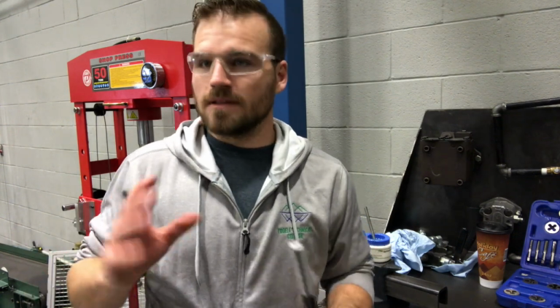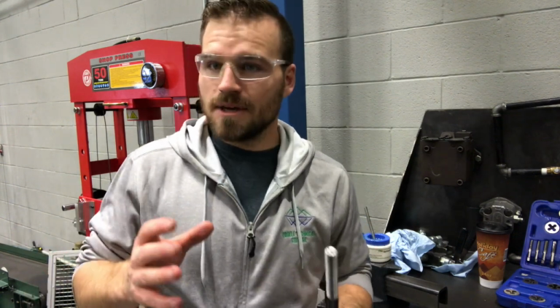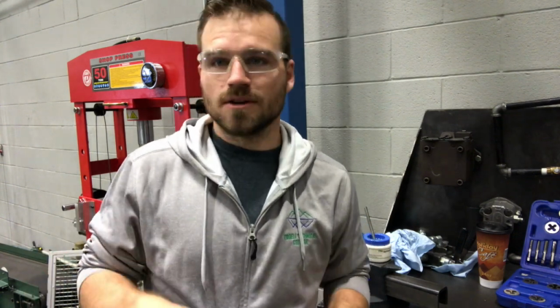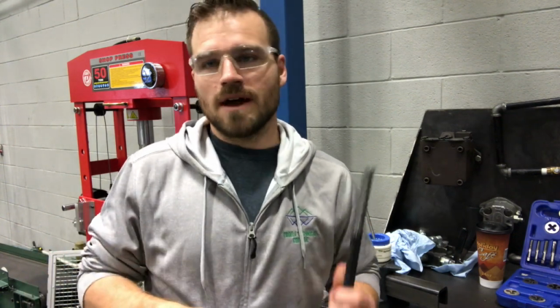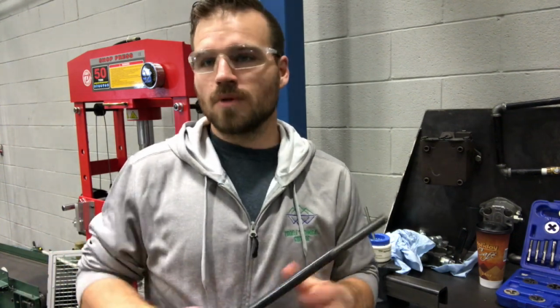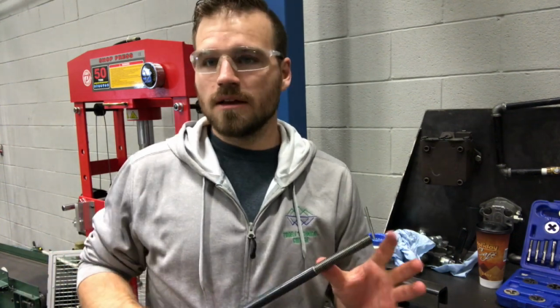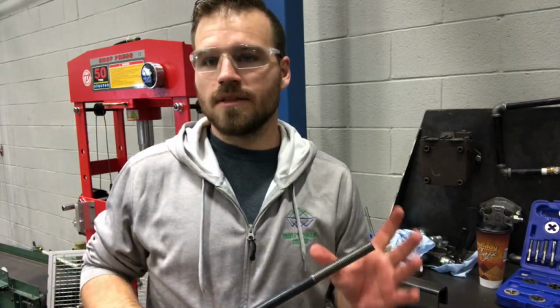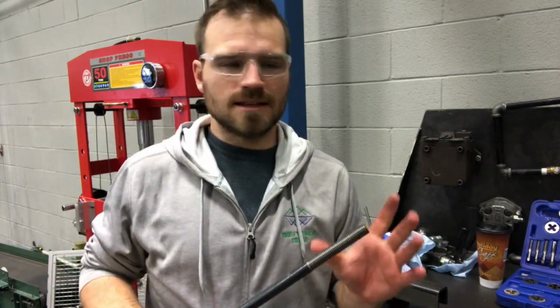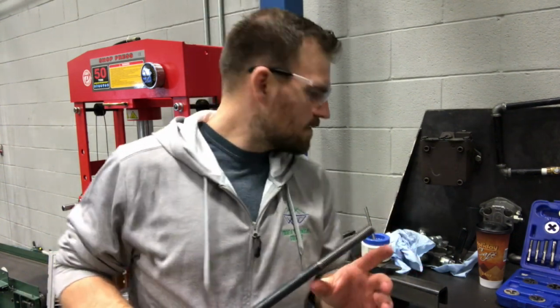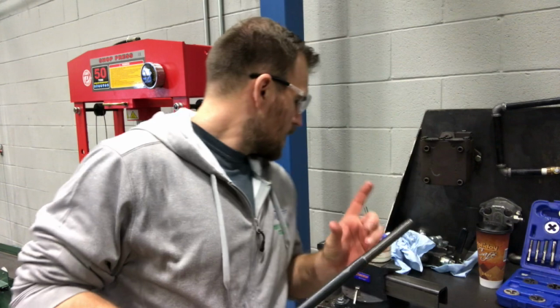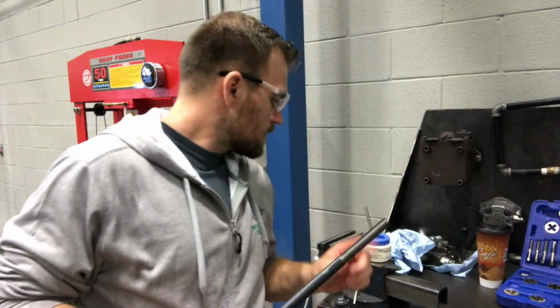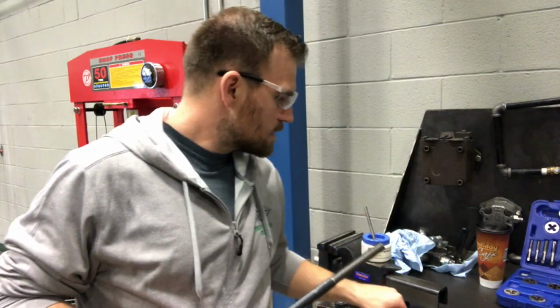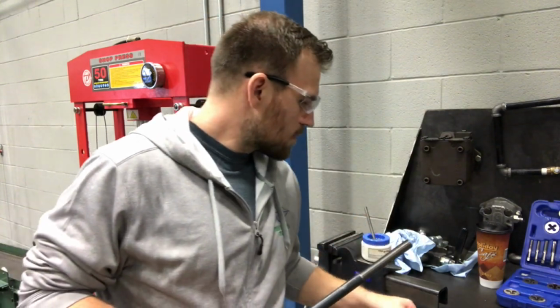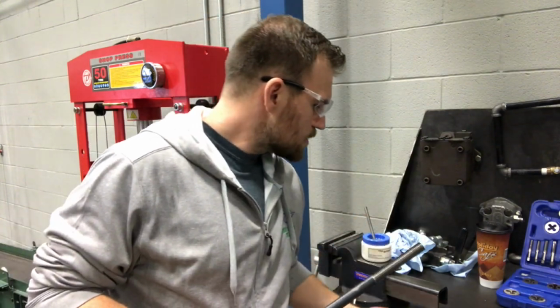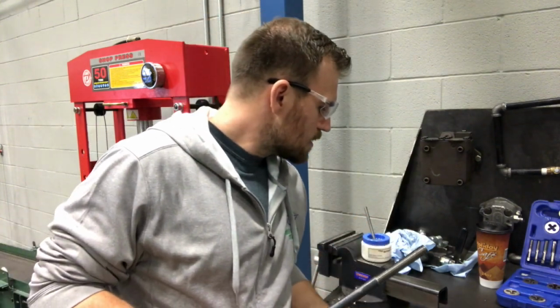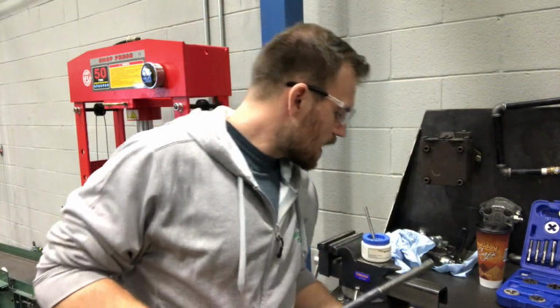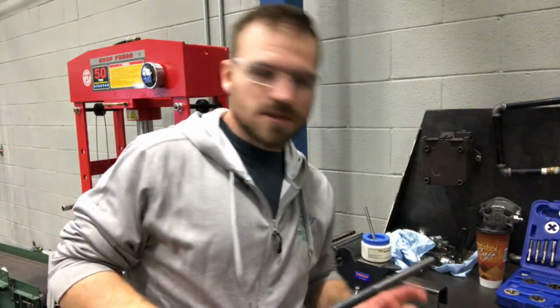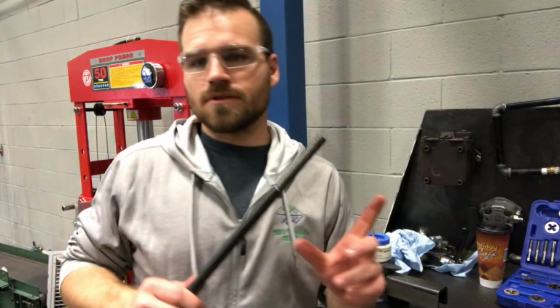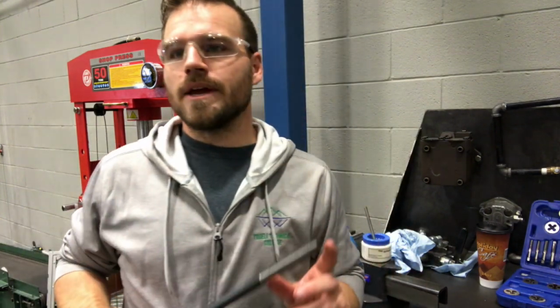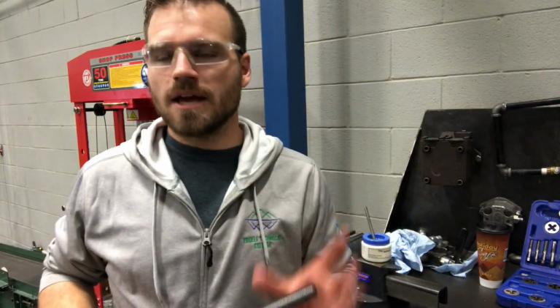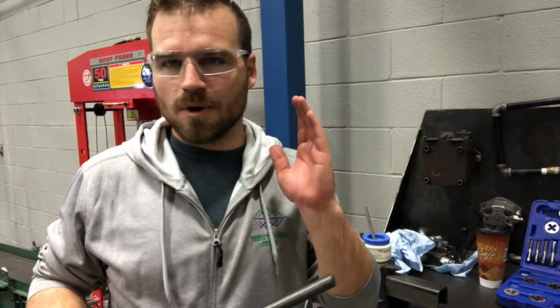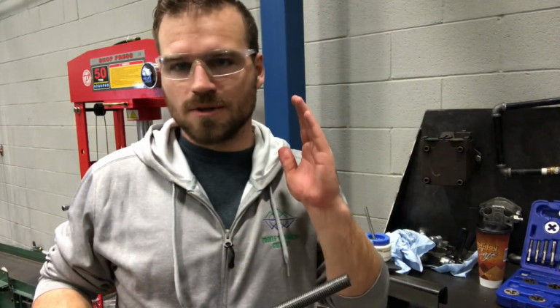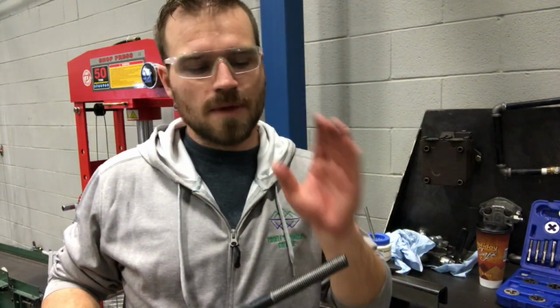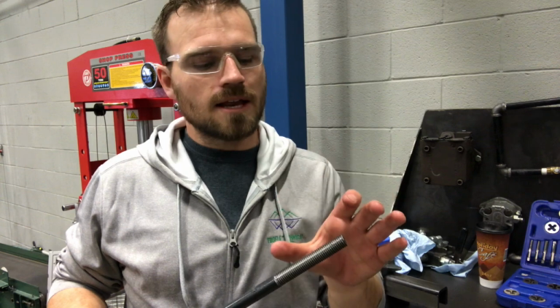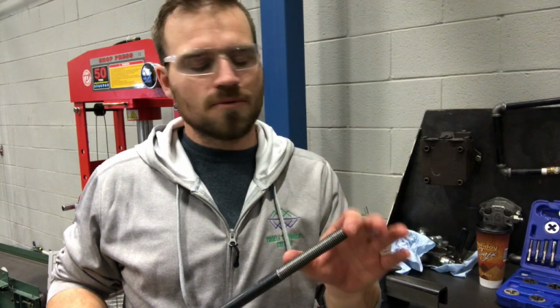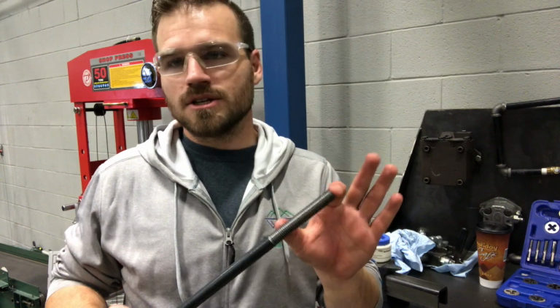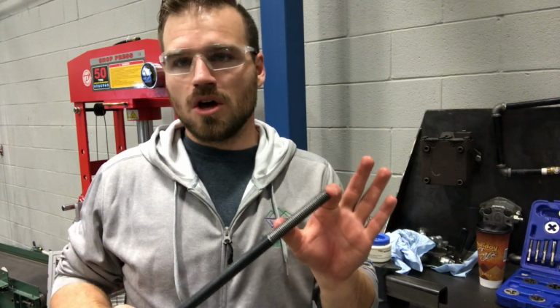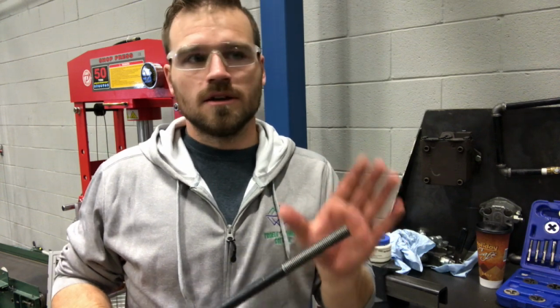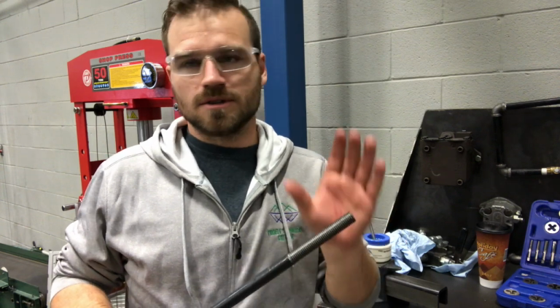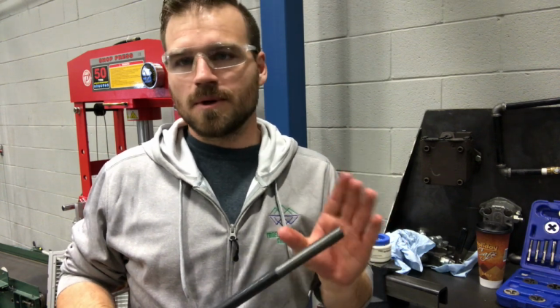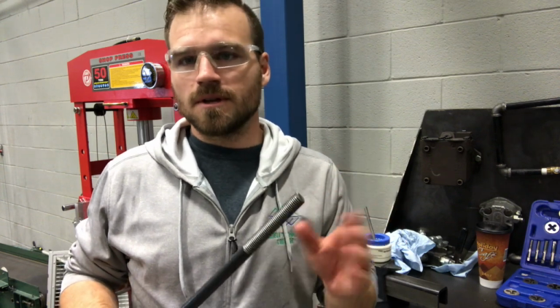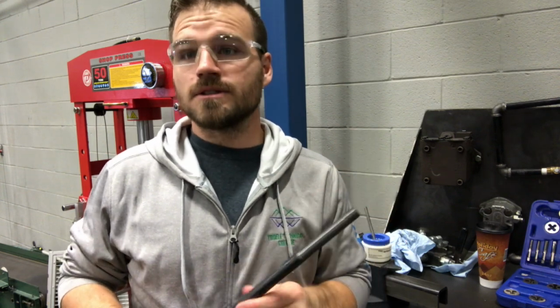The lab is to get a 5/8 rod that is 11 threads per inch, and we're going to make it 3 inches long. So it's going to be pretty much a little stud.